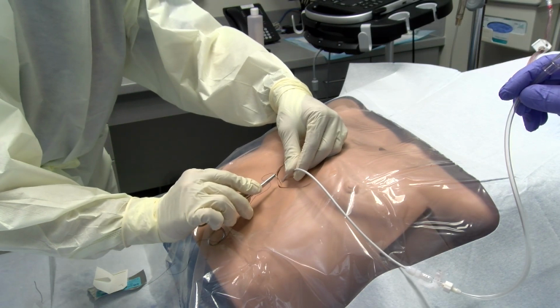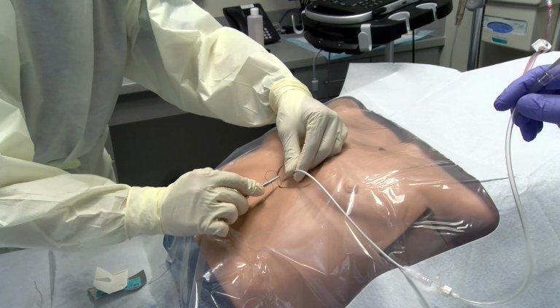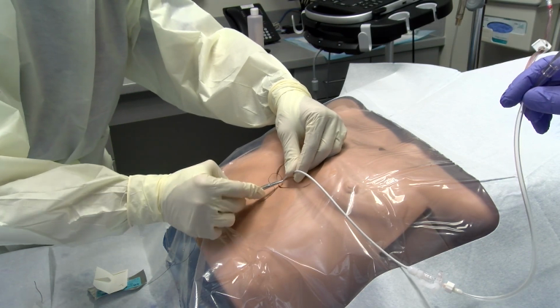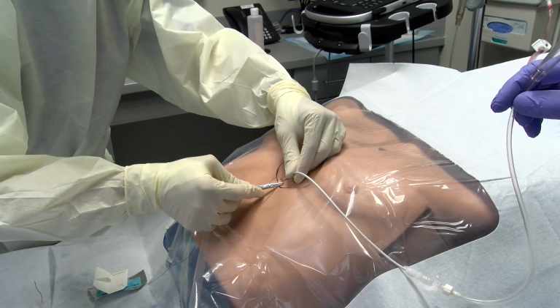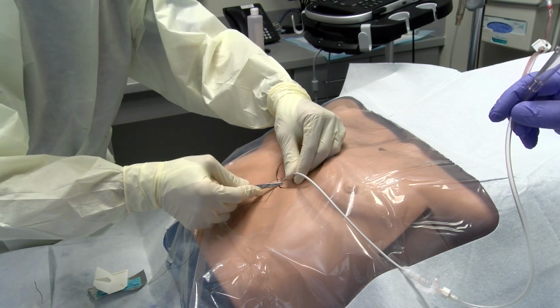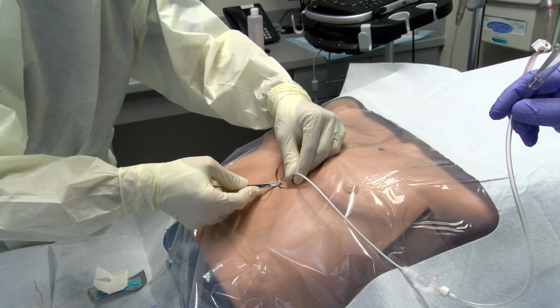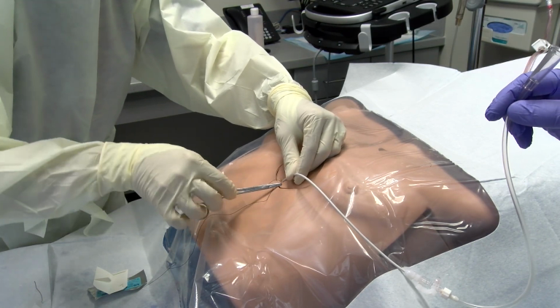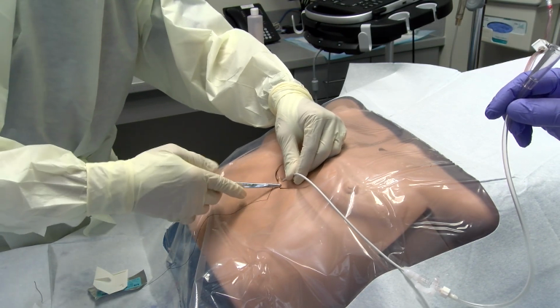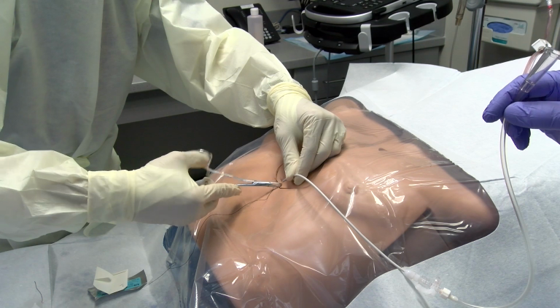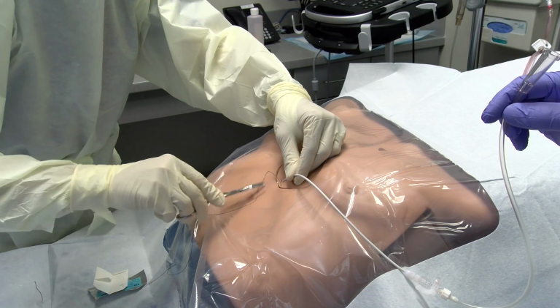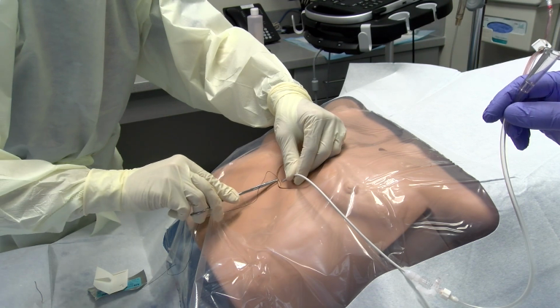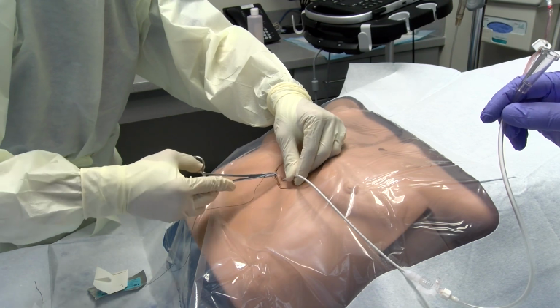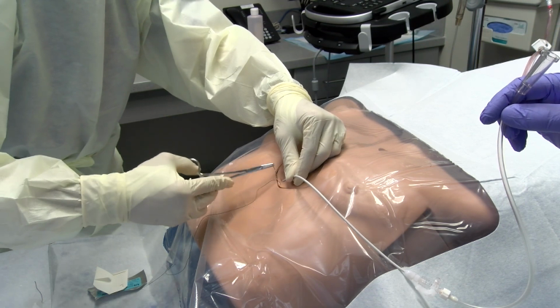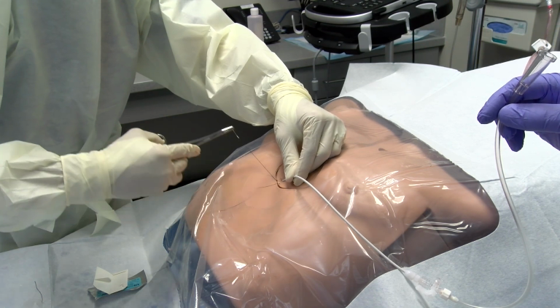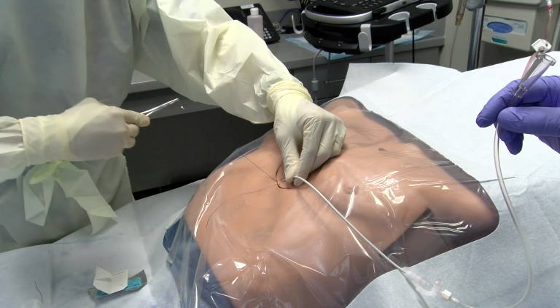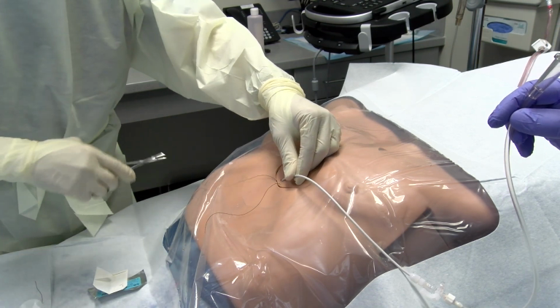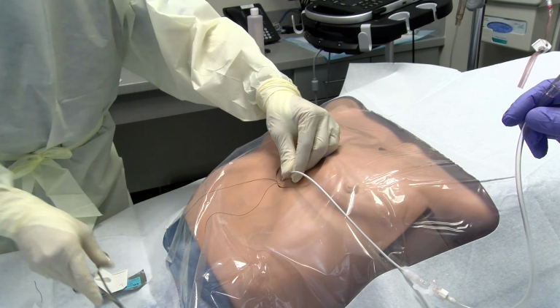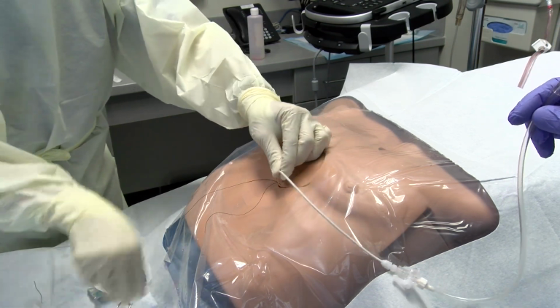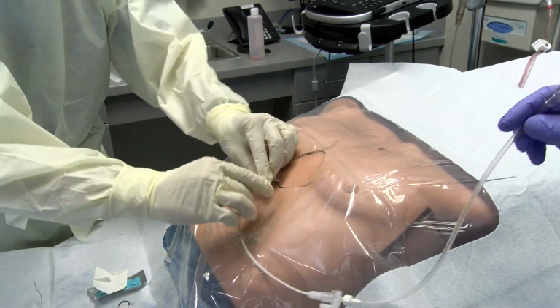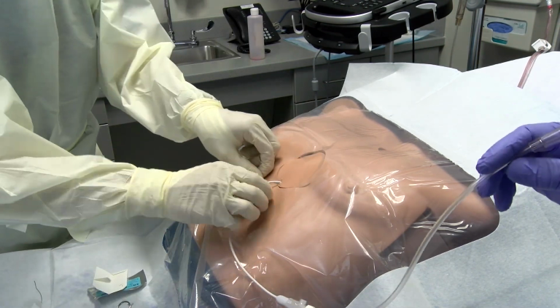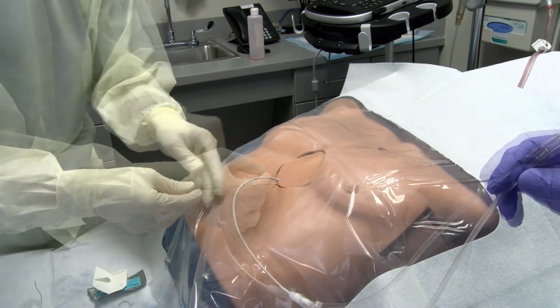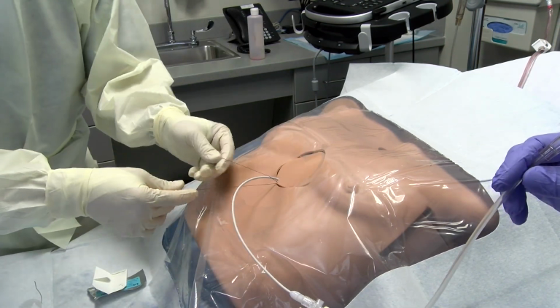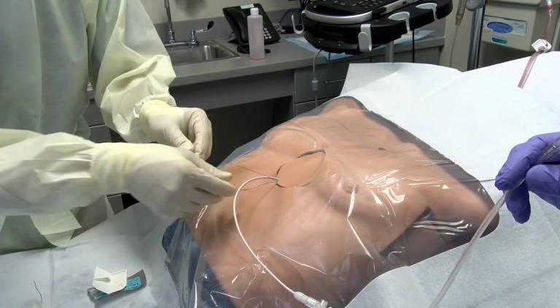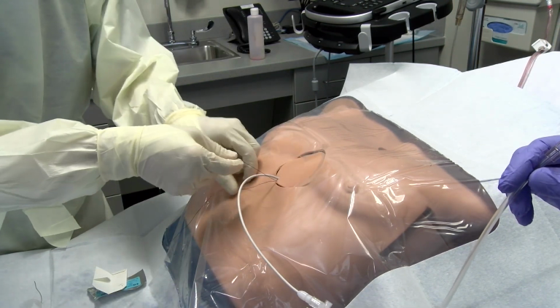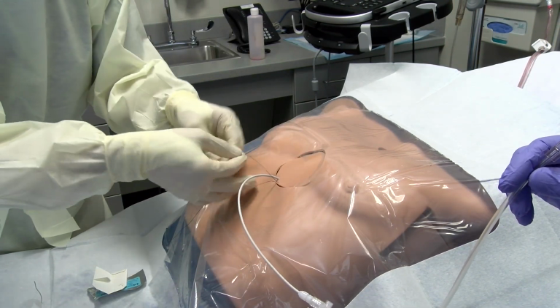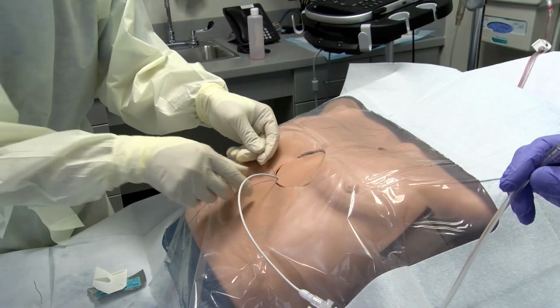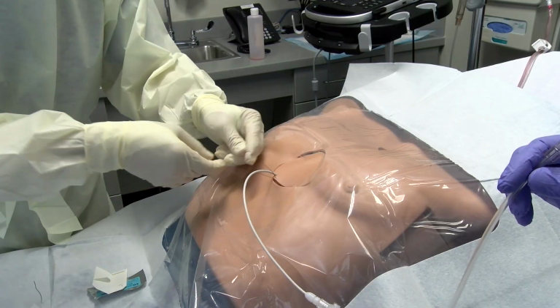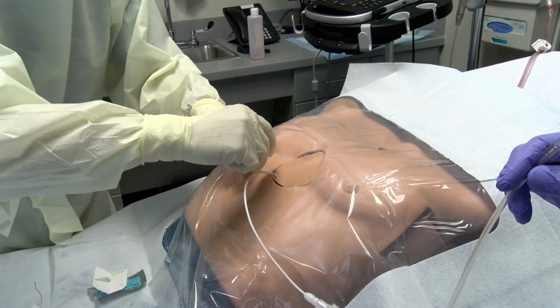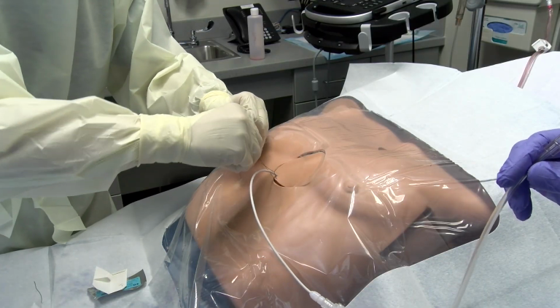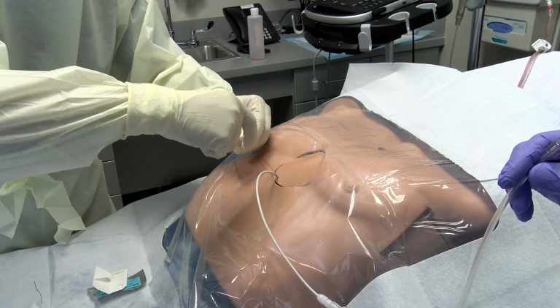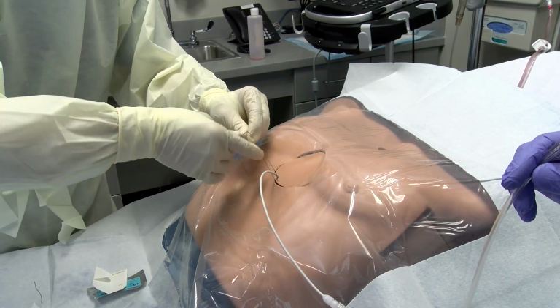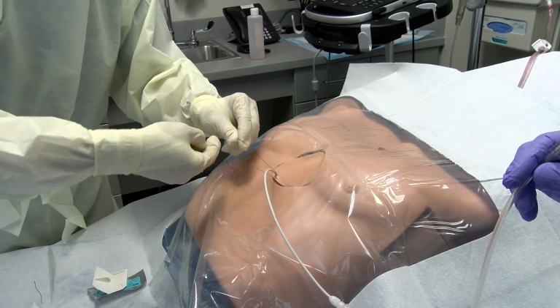The catheter can be secured to the skin using suture, either by tying it directly or with a Roman sandal-style wrap similar to that of a chest tube.